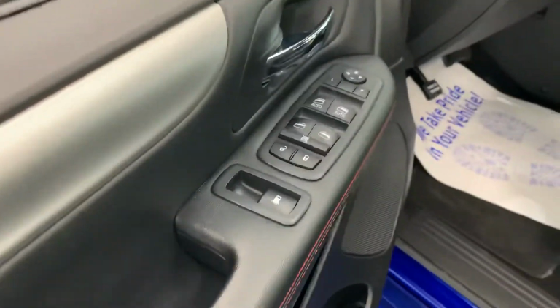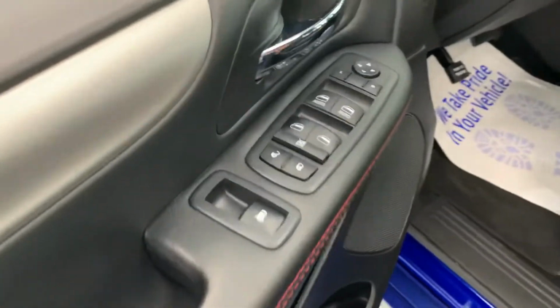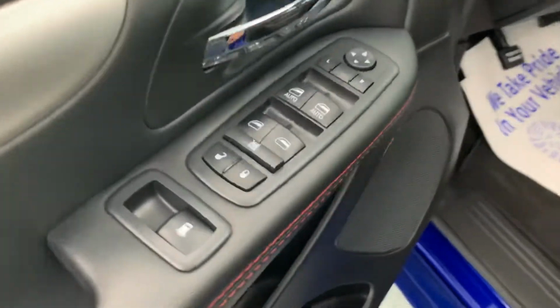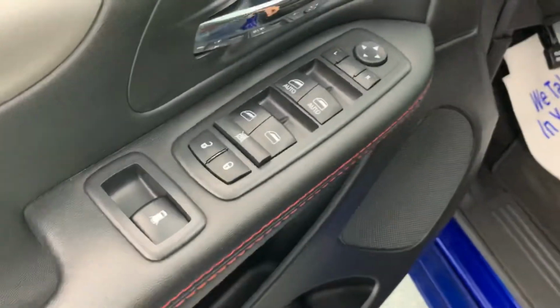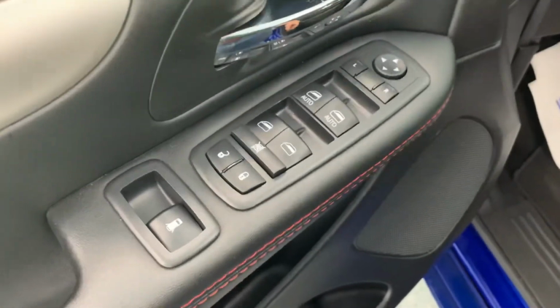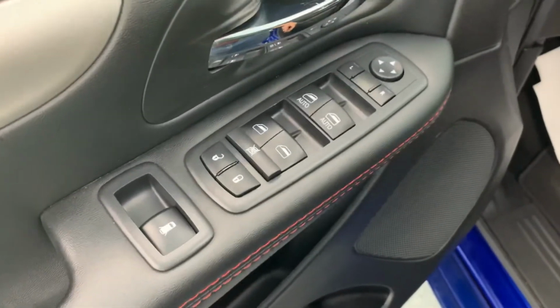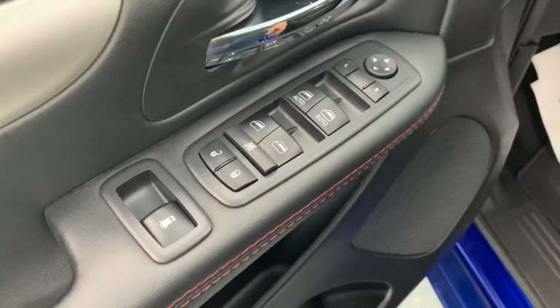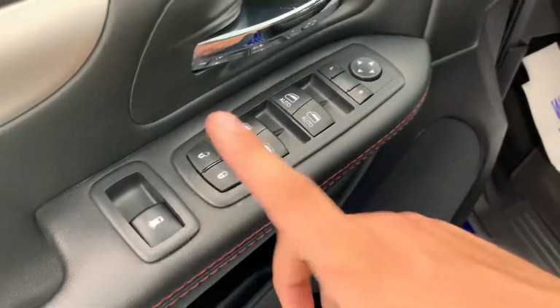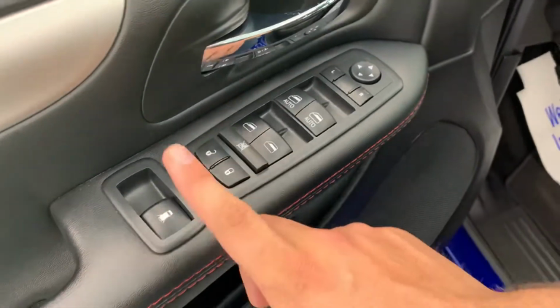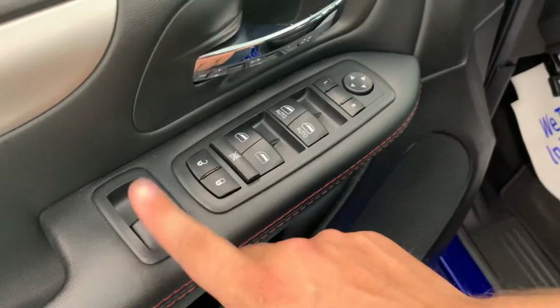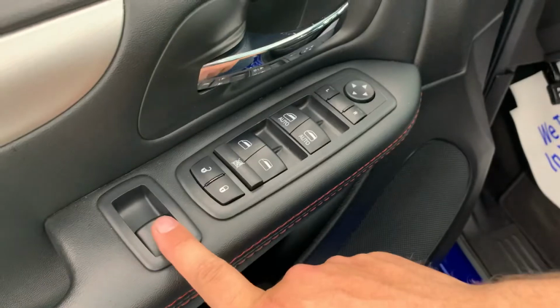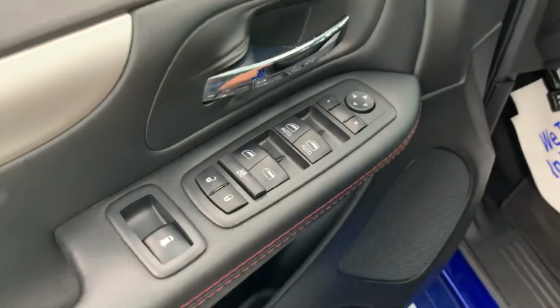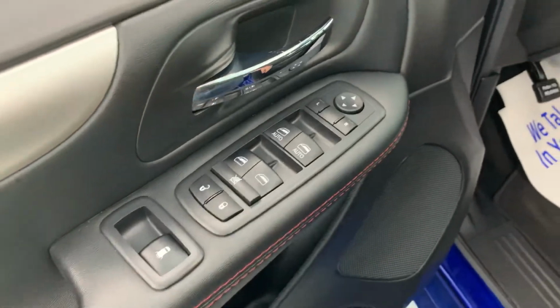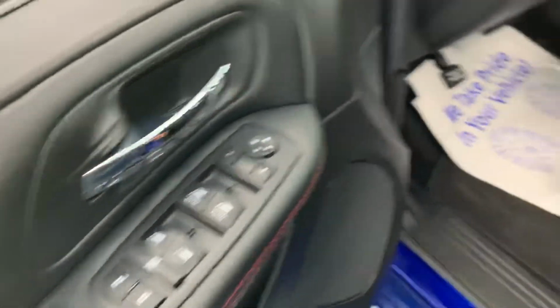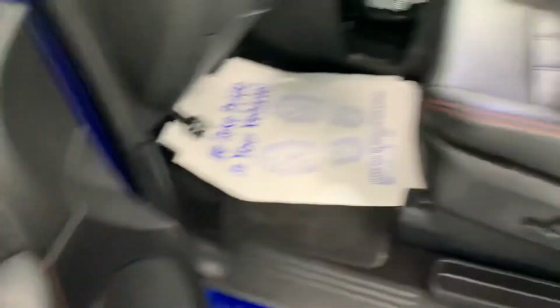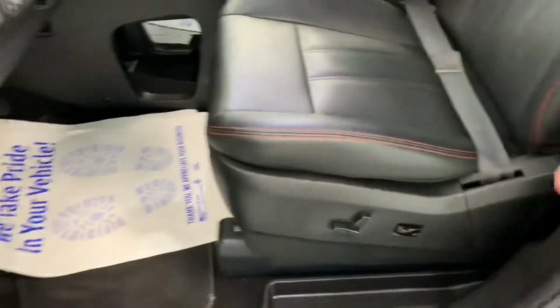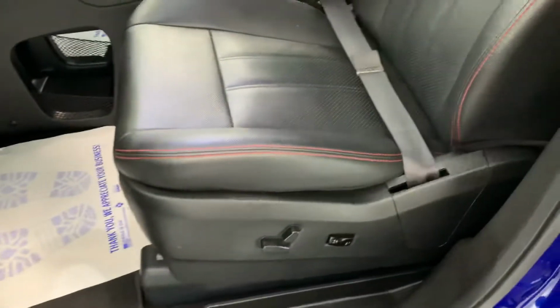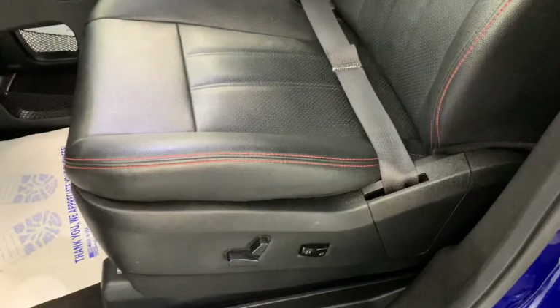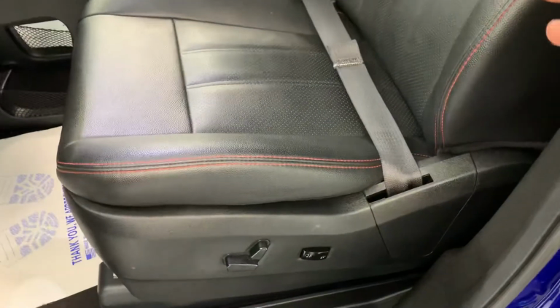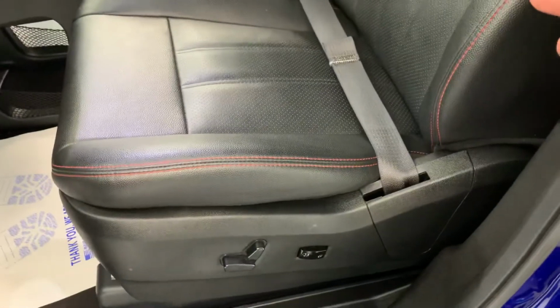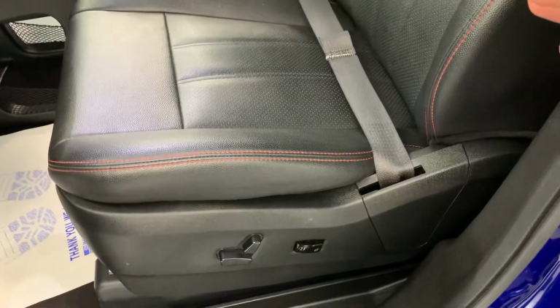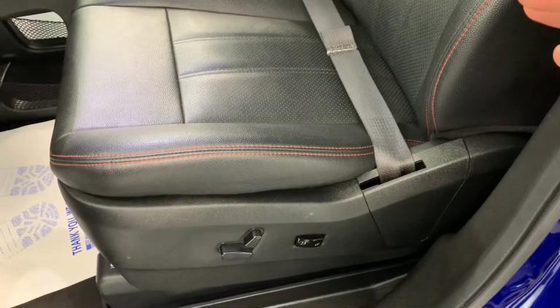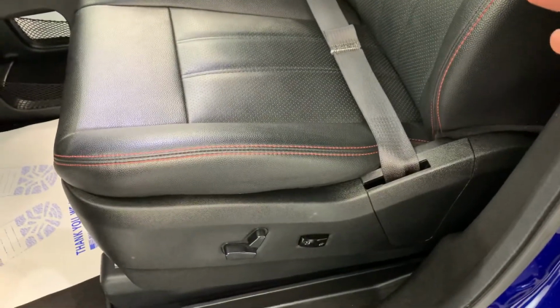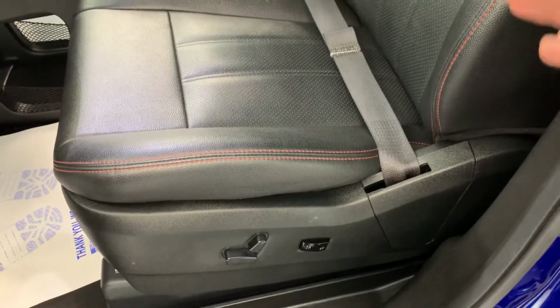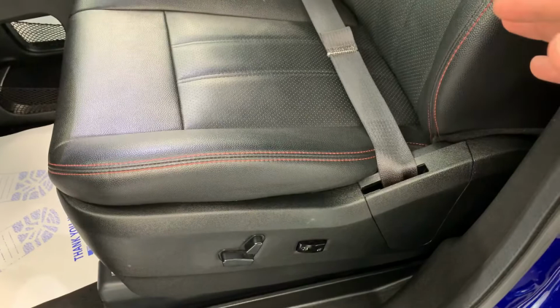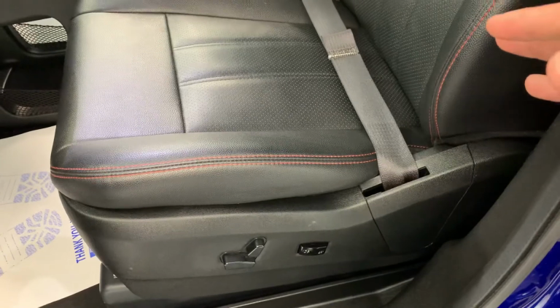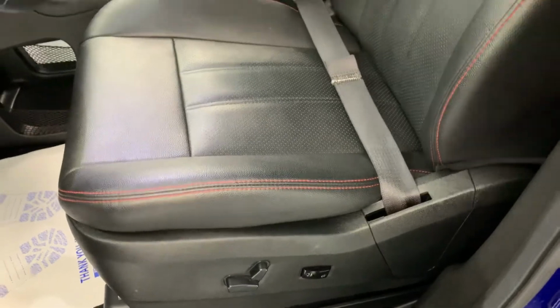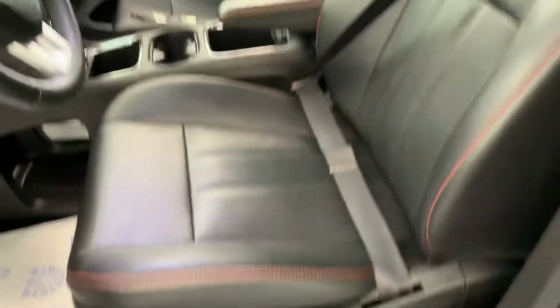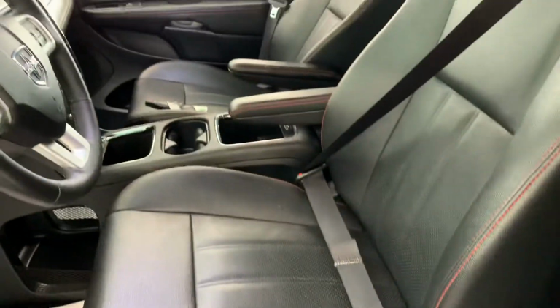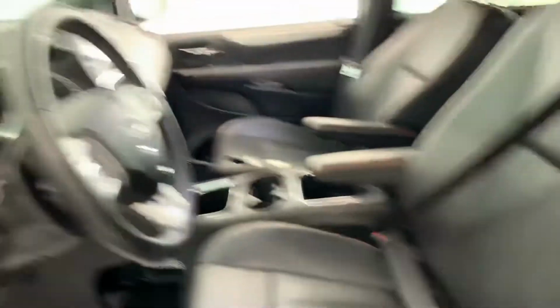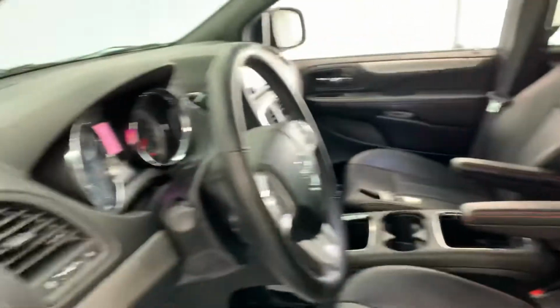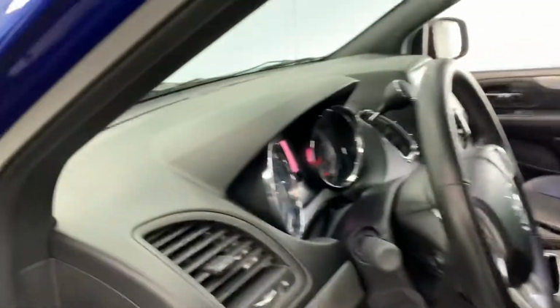Full power windows, locks, and mirrors on the door, as well as power third-row vents. The driver's seat is a full 10-way power adjustable seat with lumbar support, and the passenger seat is also a full power seat.